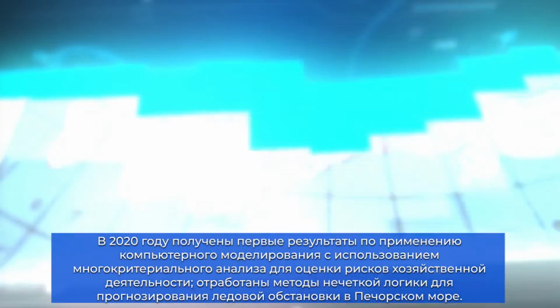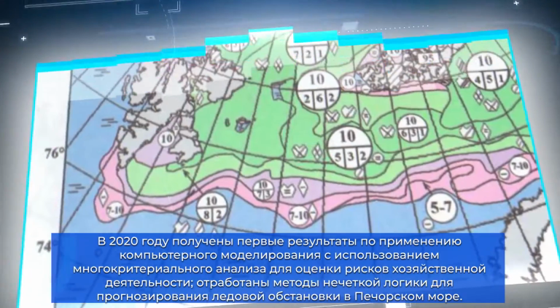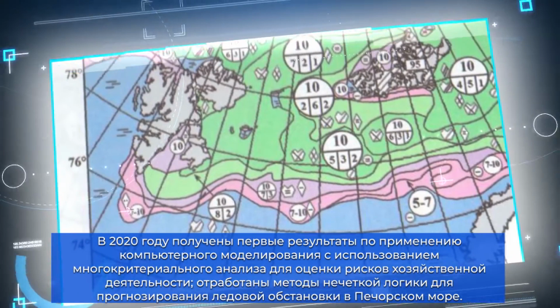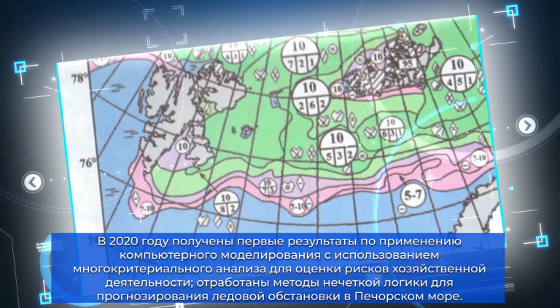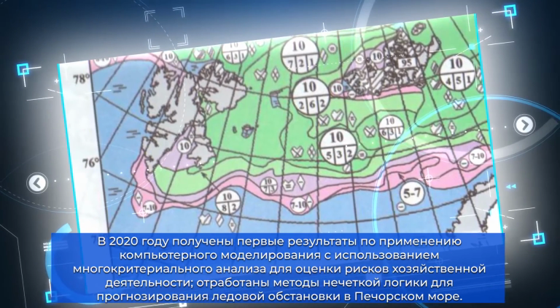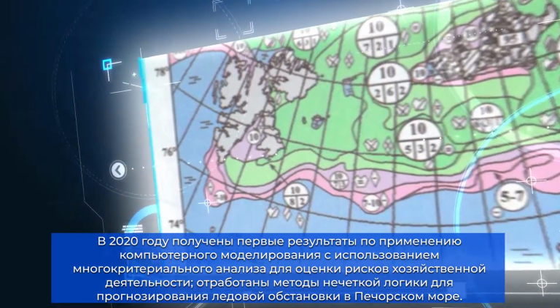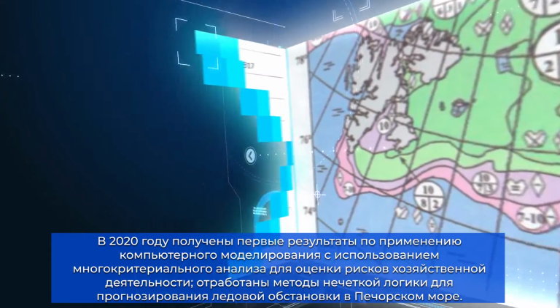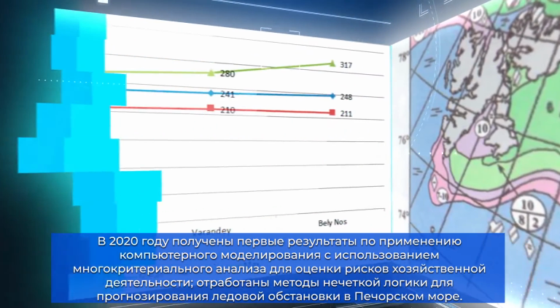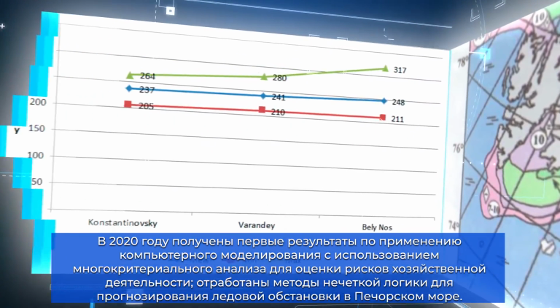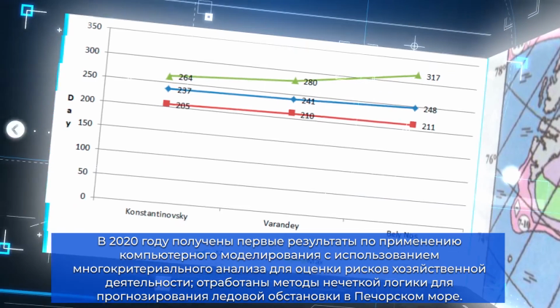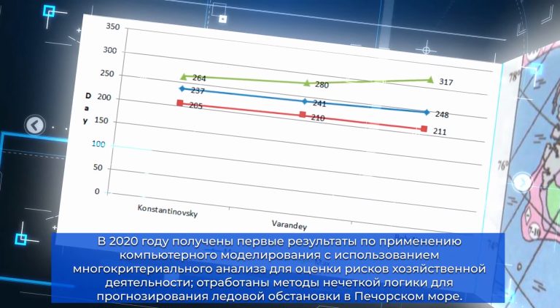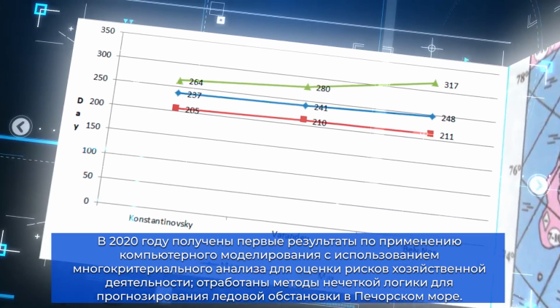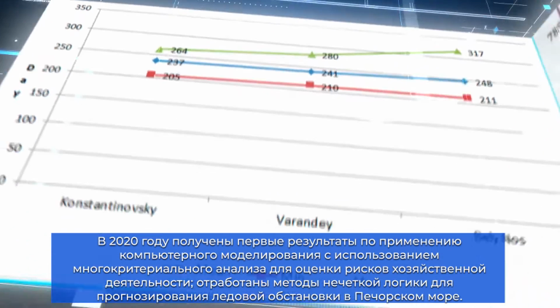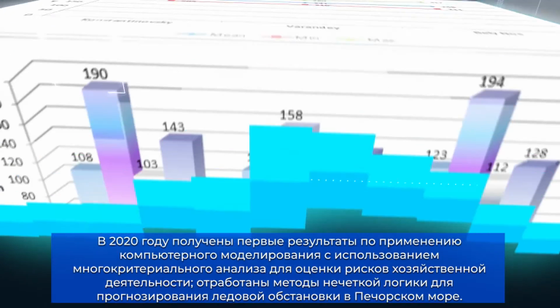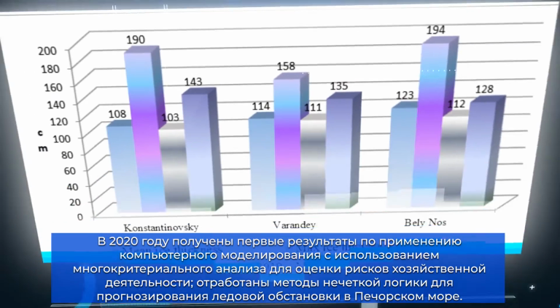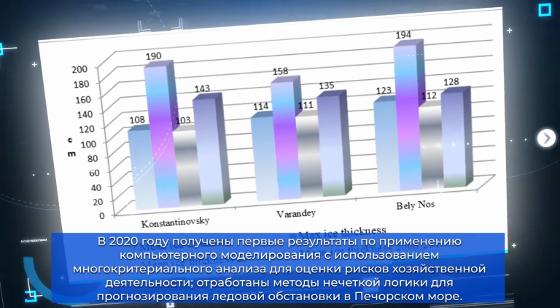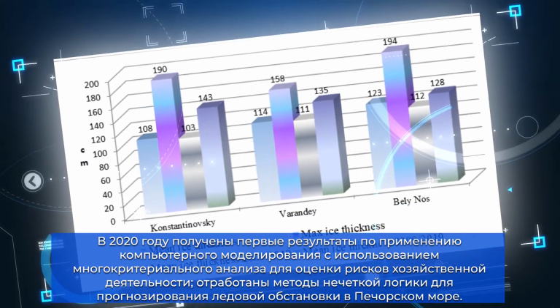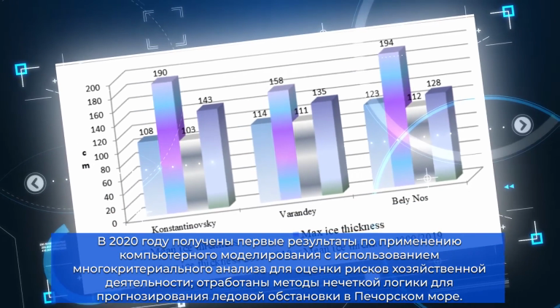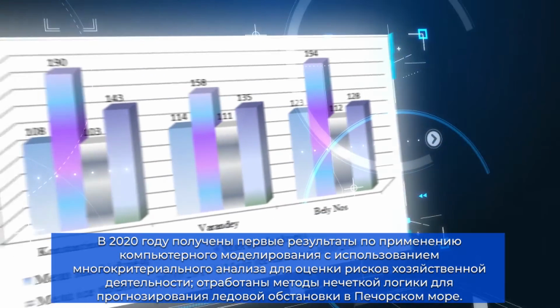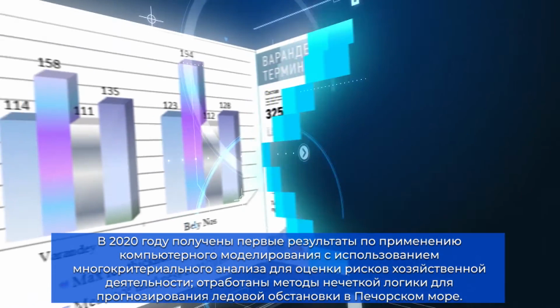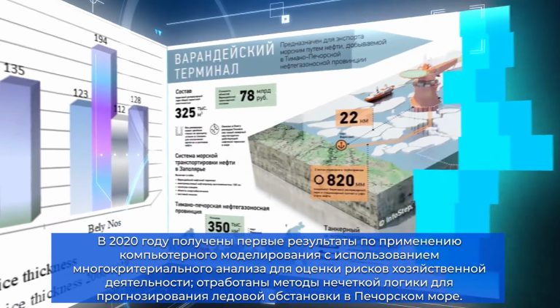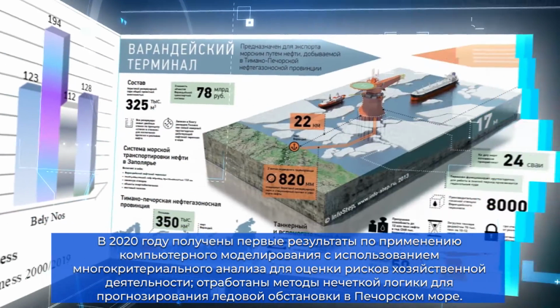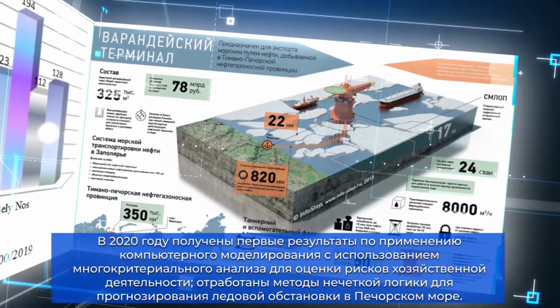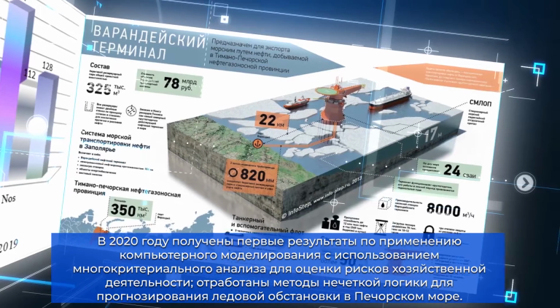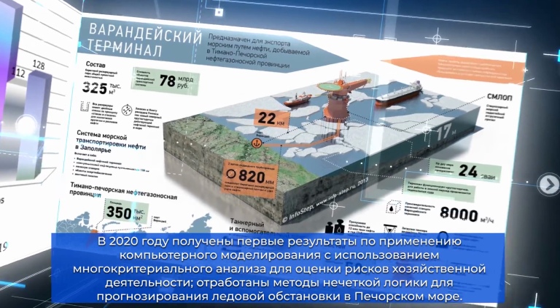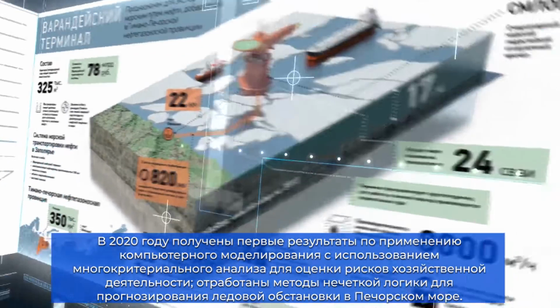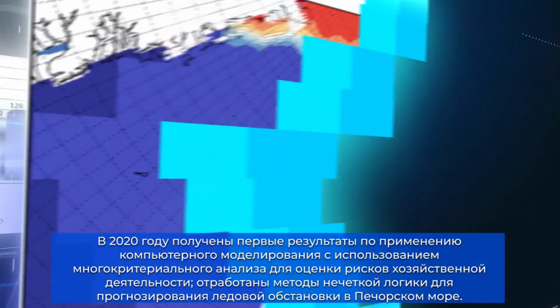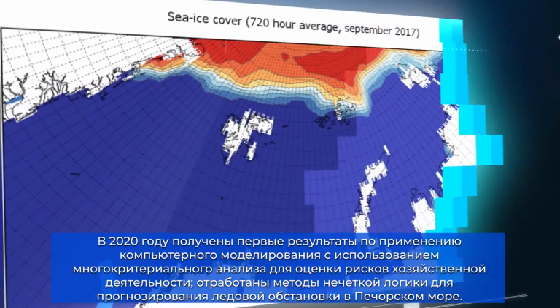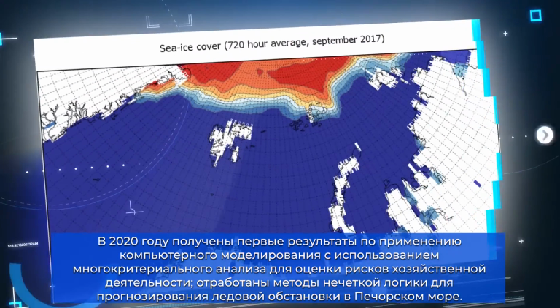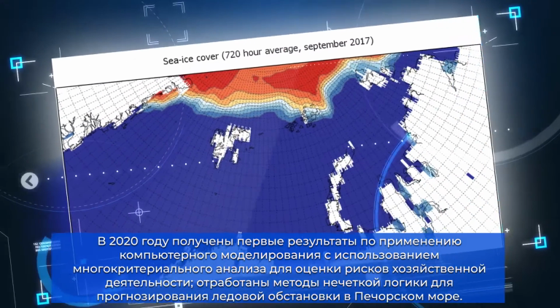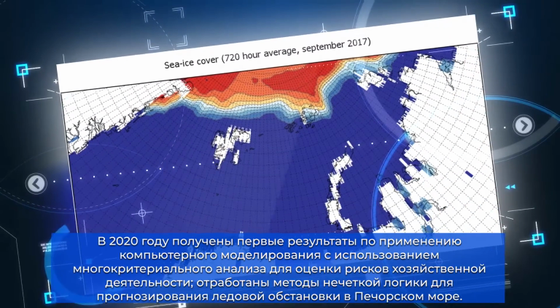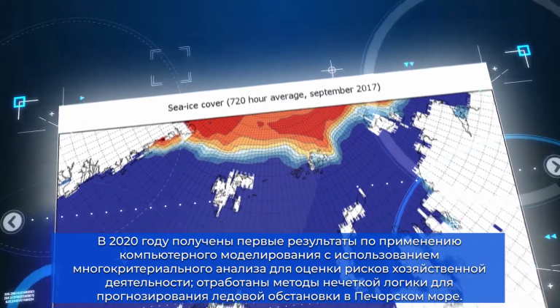In 2020, the project produced its first sea ice modeling results, based on multi-criteria analysis that have been used for economic risk assessment purposes. The forecast of the ice situation in the Pechora Sea relied on fuzzy logic.